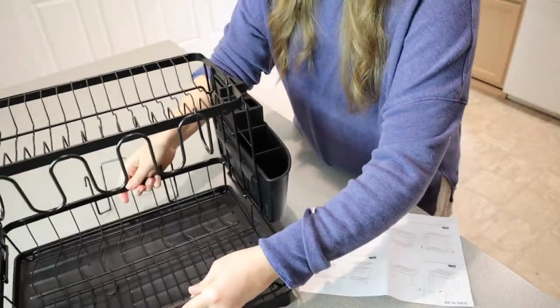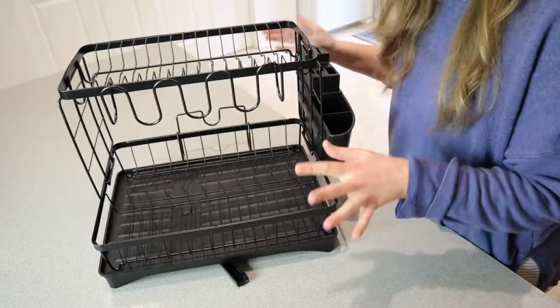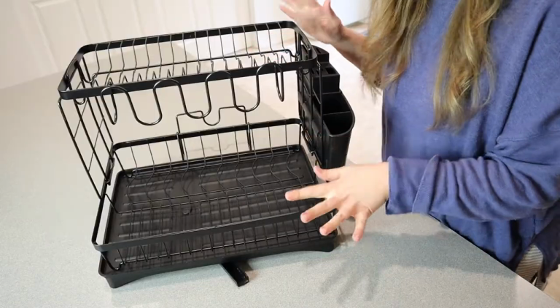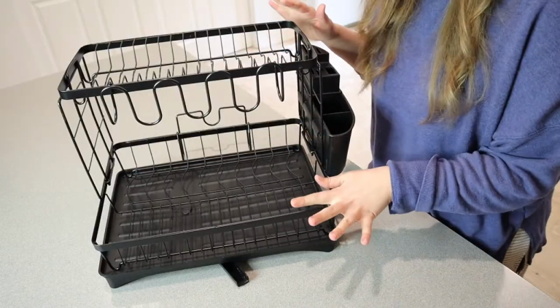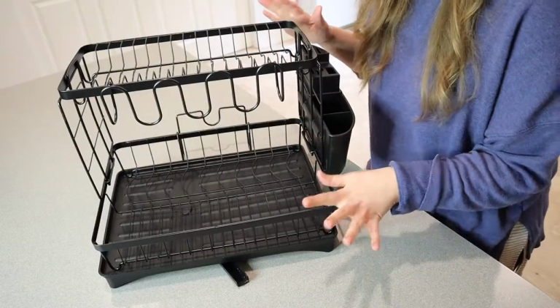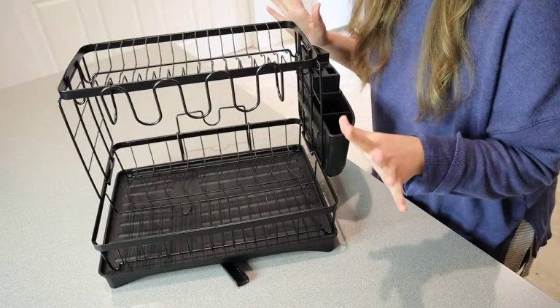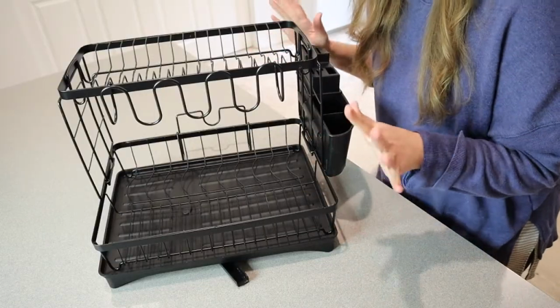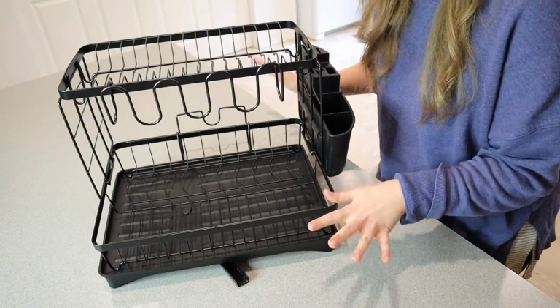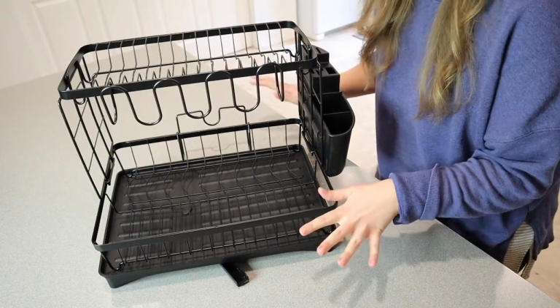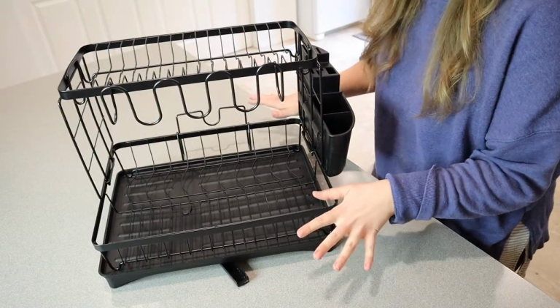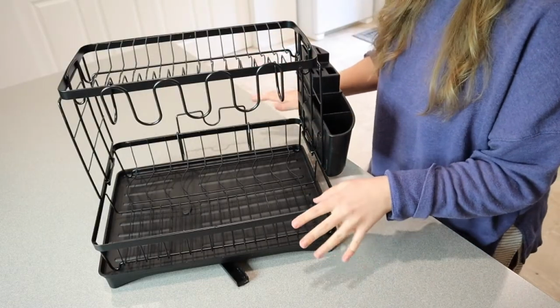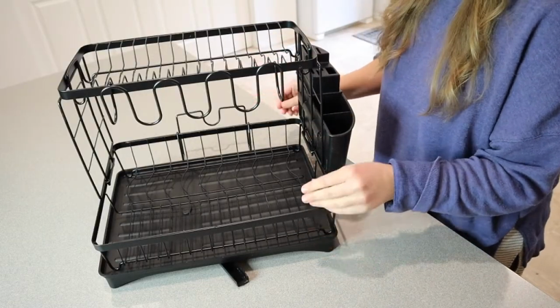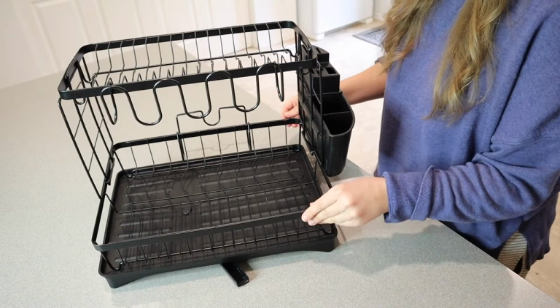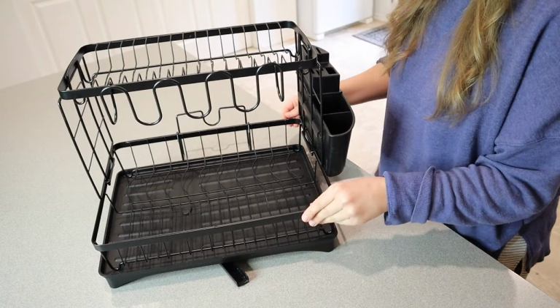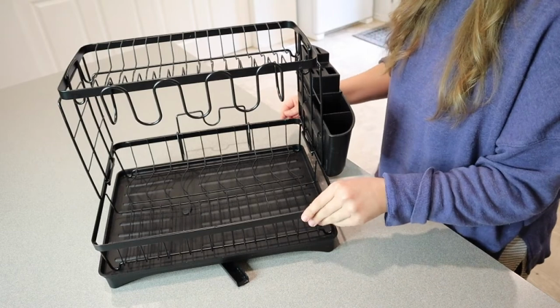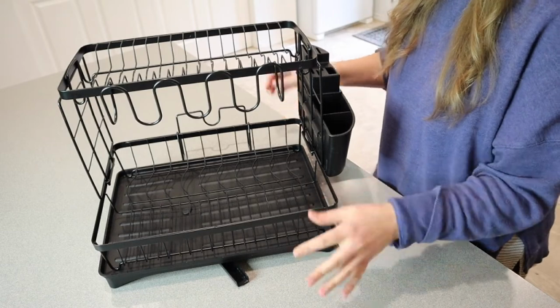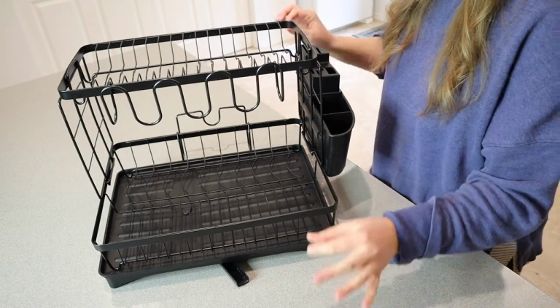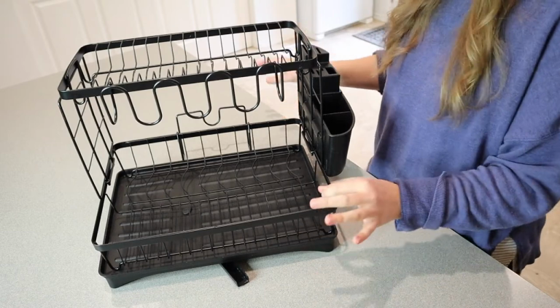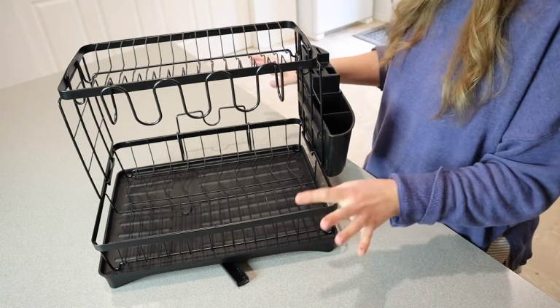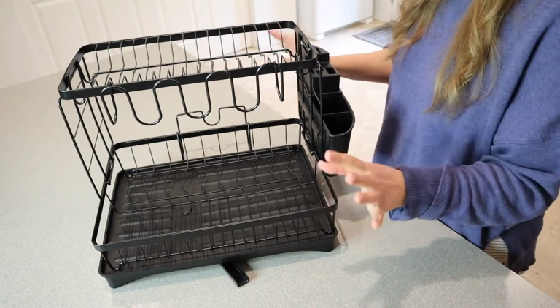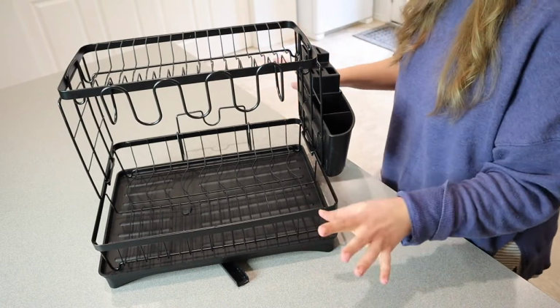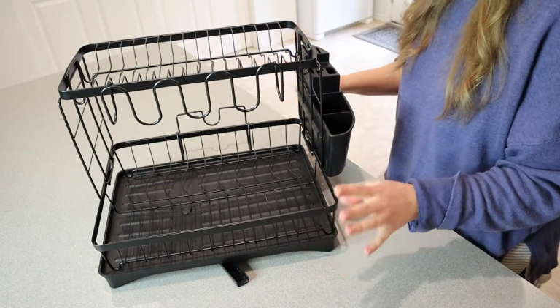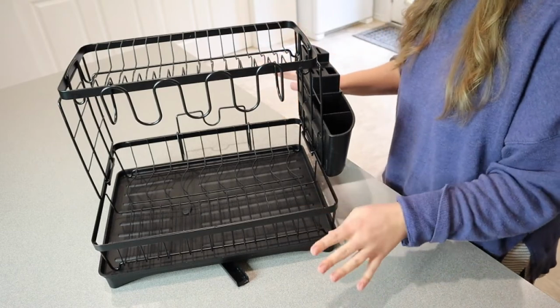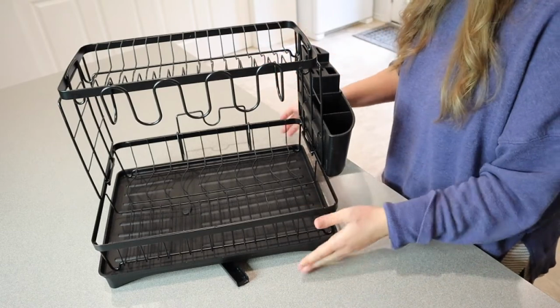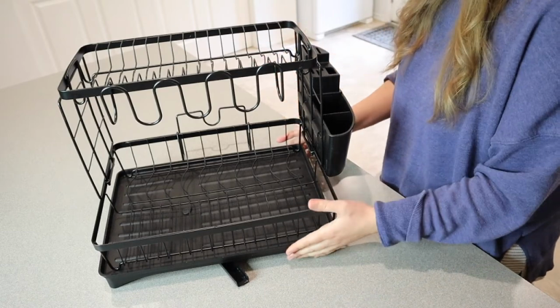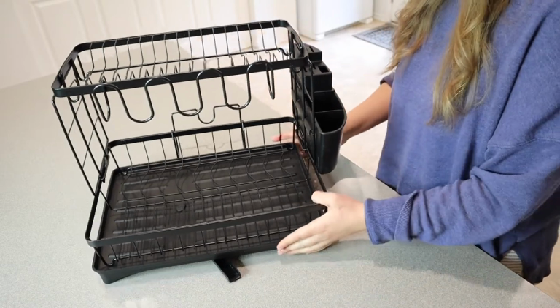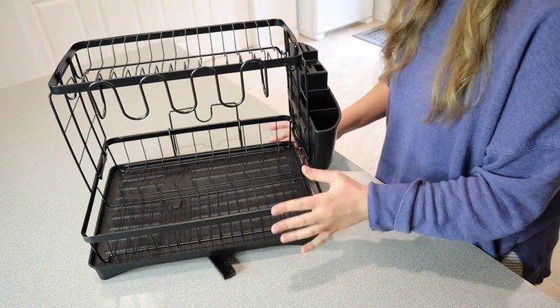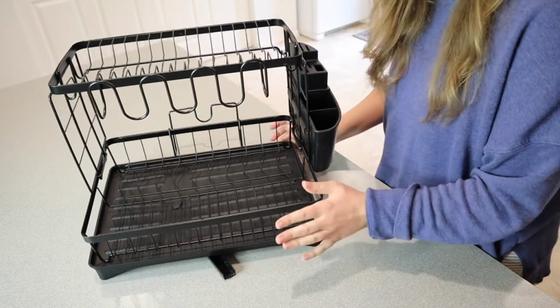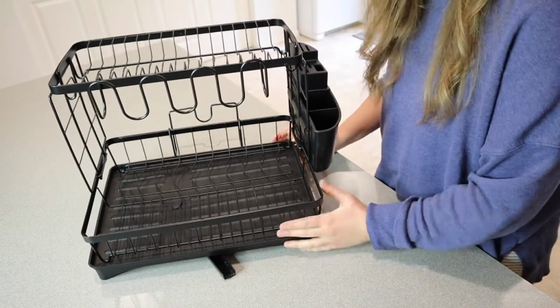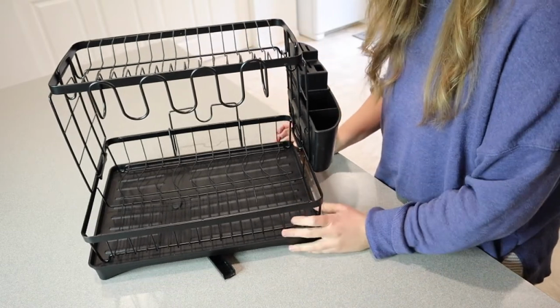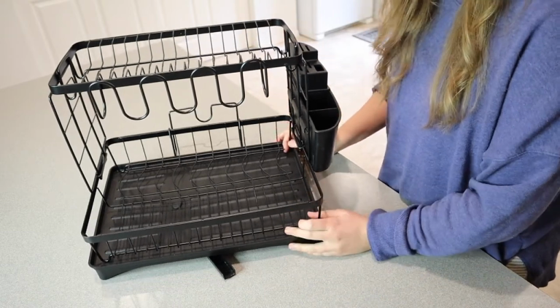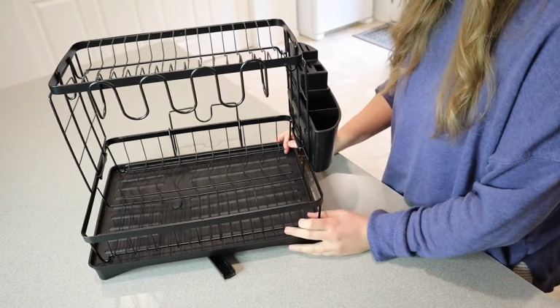So here we have it — it's completely put together. That only took a couple of minutes. No tools required, which is so nice, and I could do it myself, which is great.